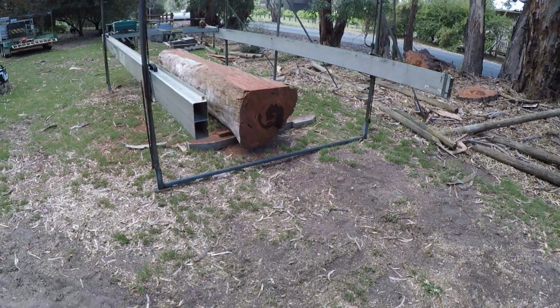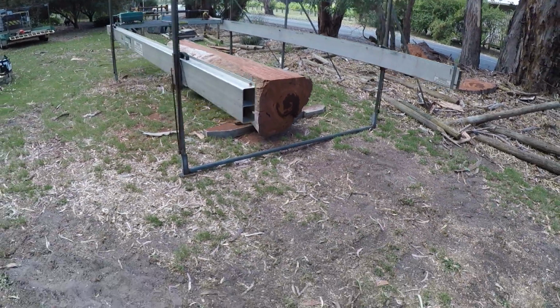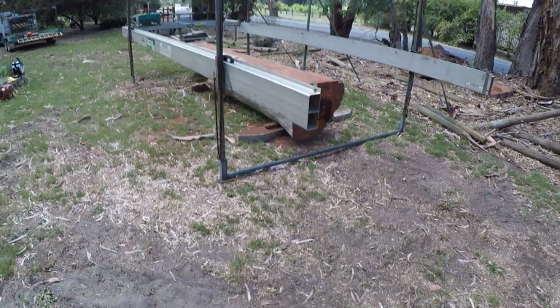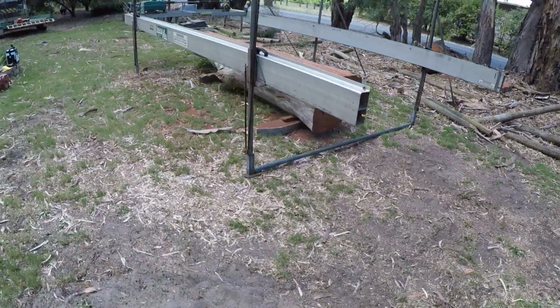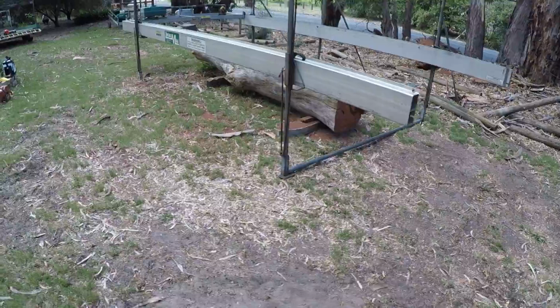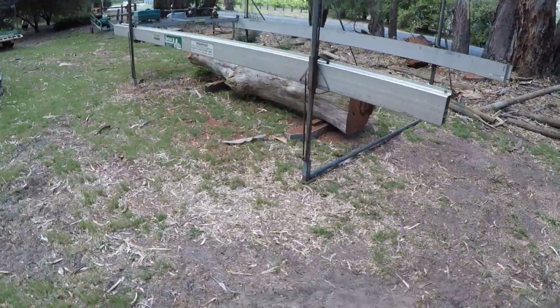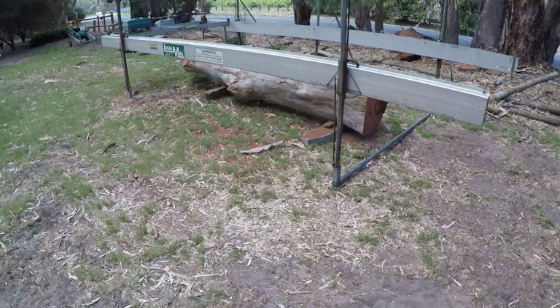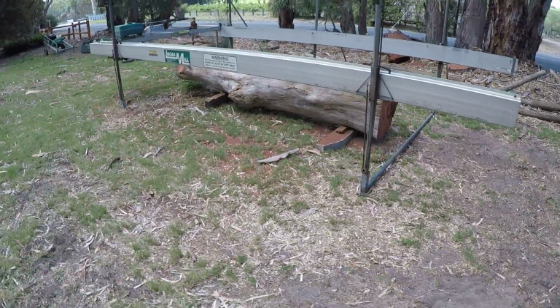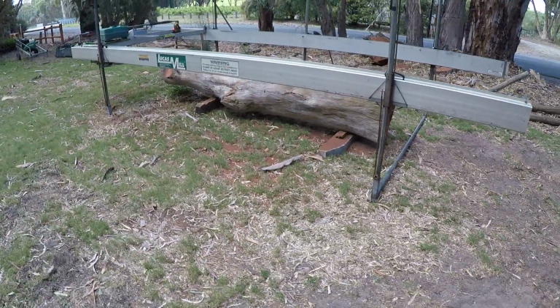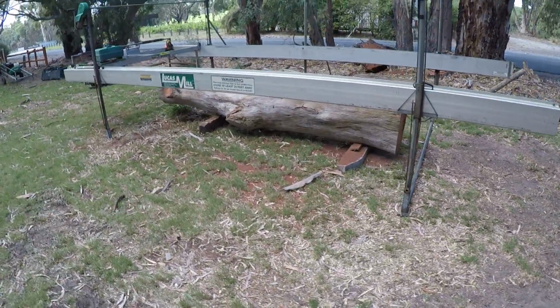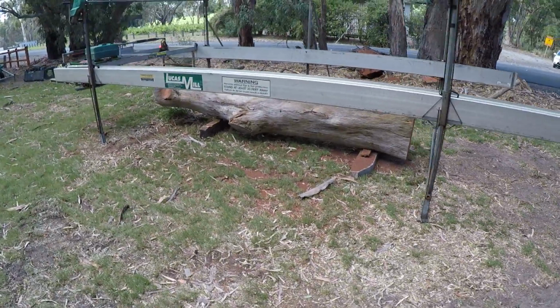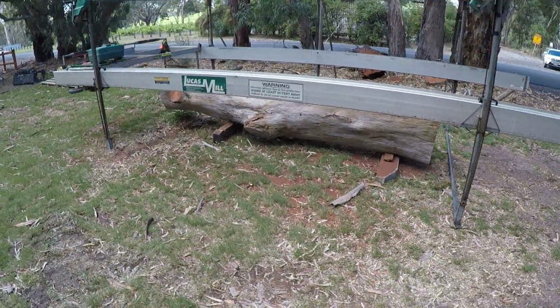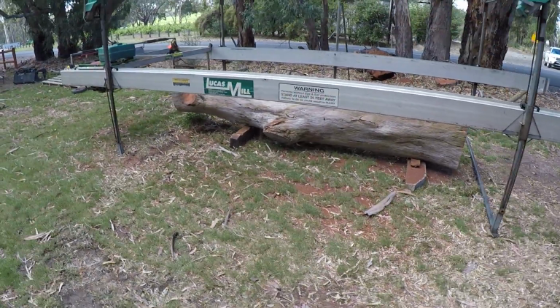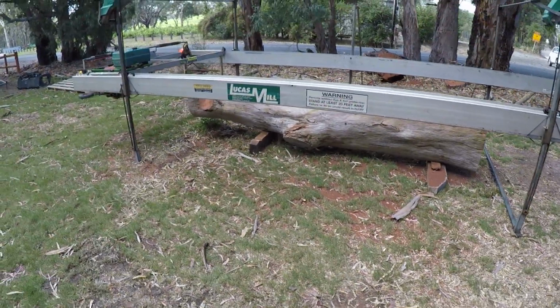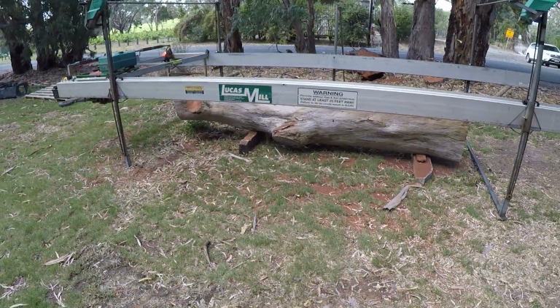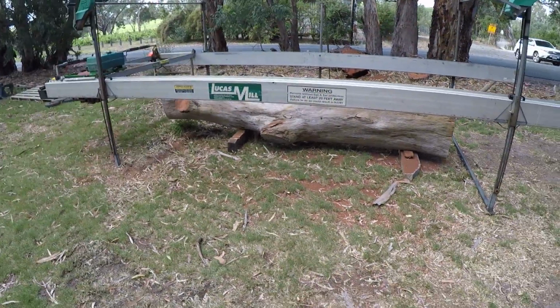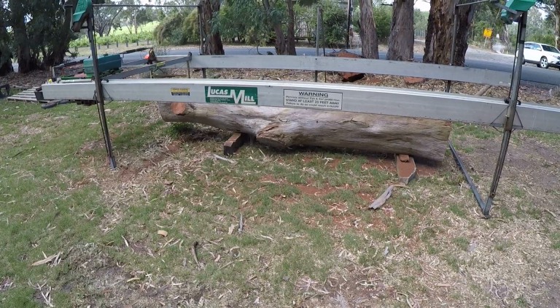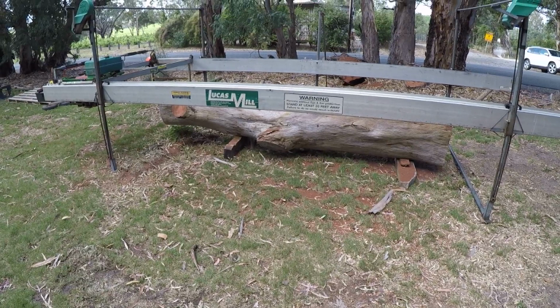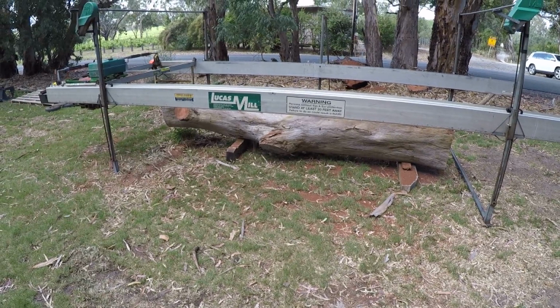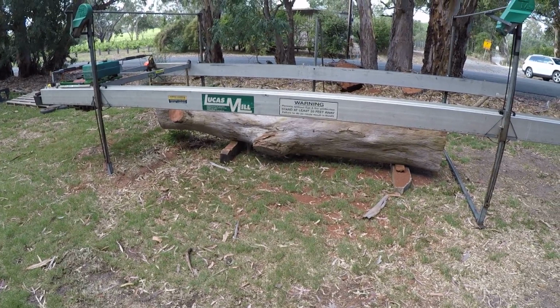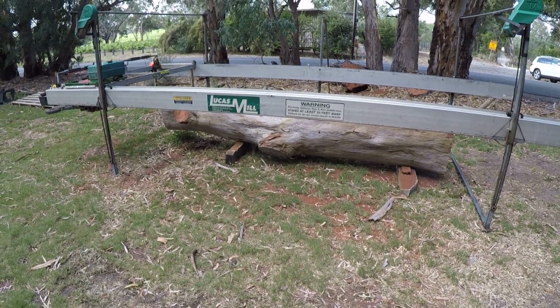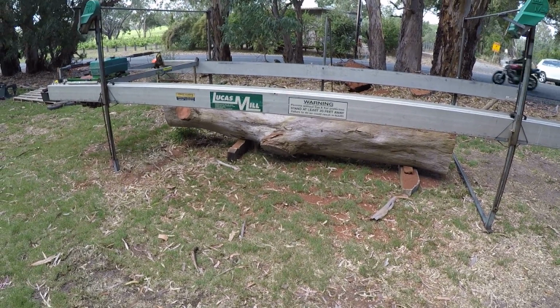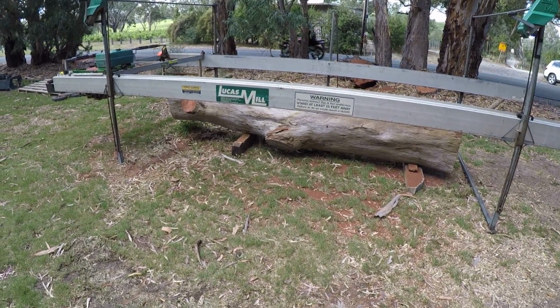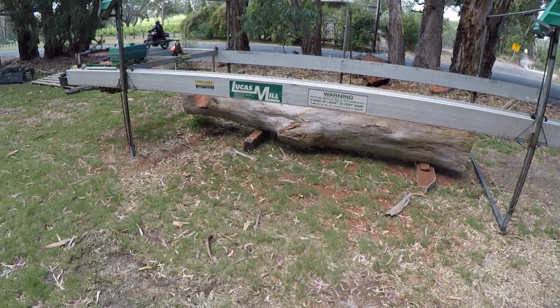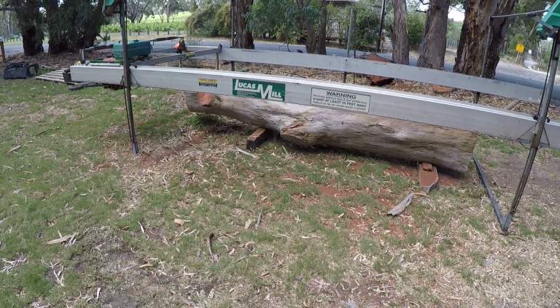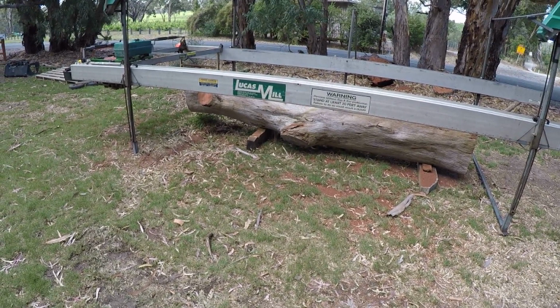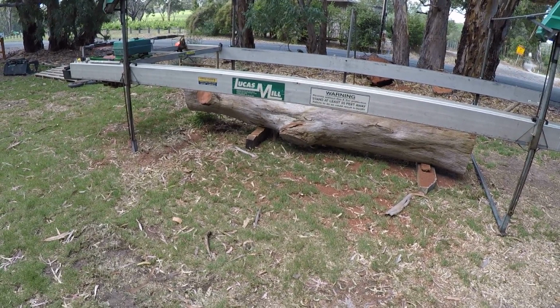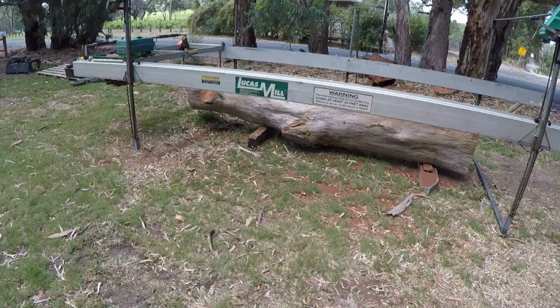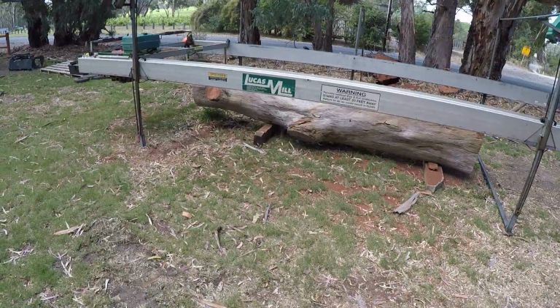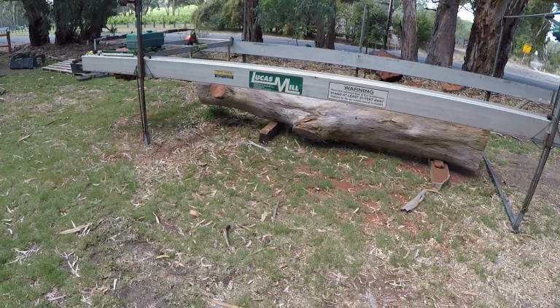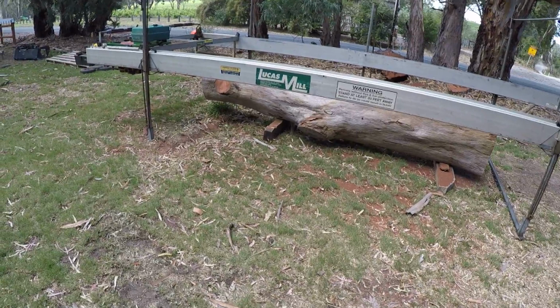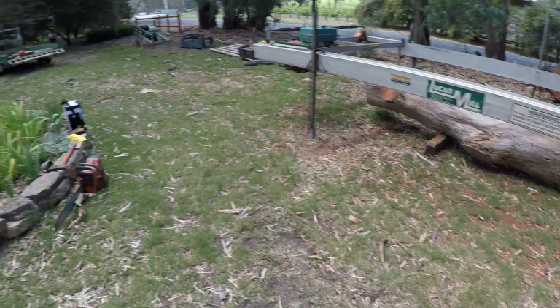That's all set up, we're on nice flat ground. It only took us about one and a half, two hours to get the log out. Windy today. Yeah, a couple of hours to get the log and get everything off the truck.